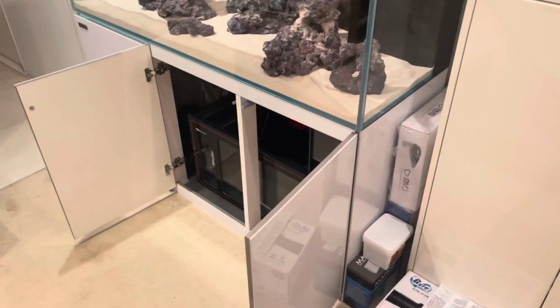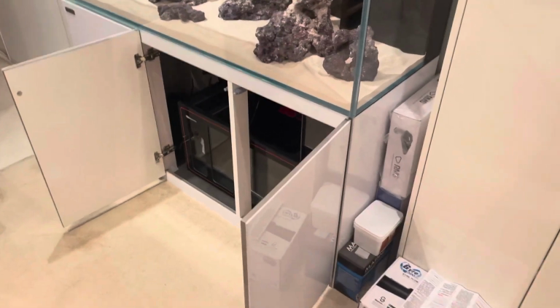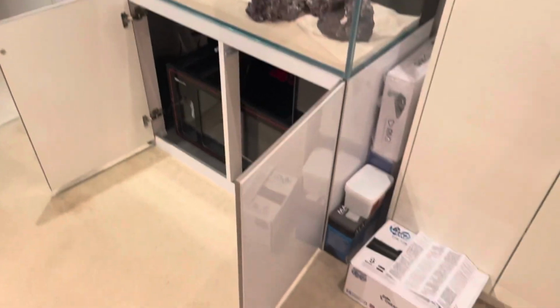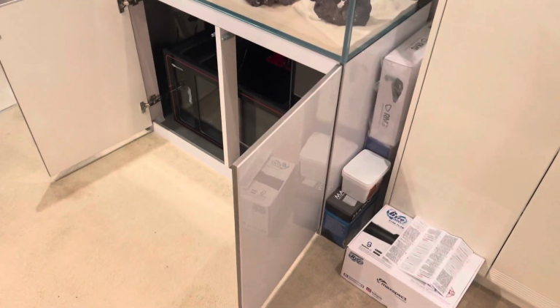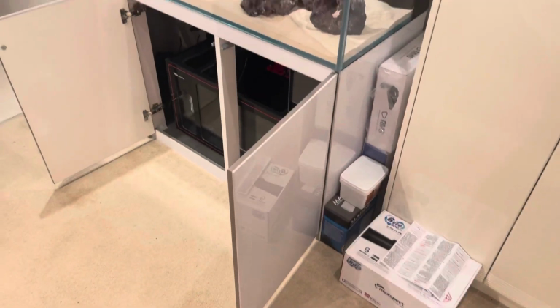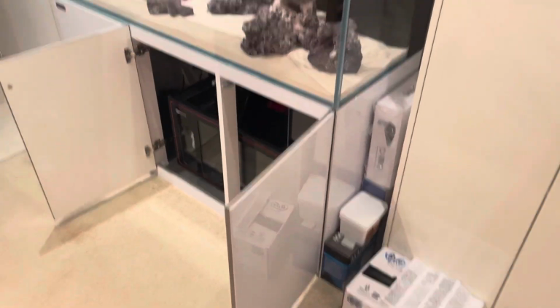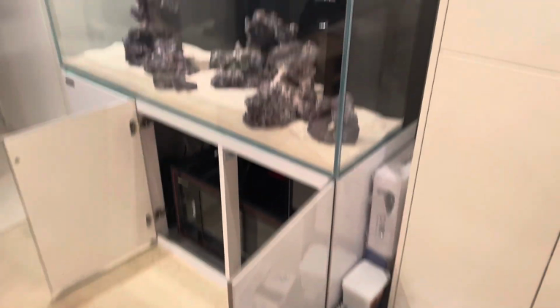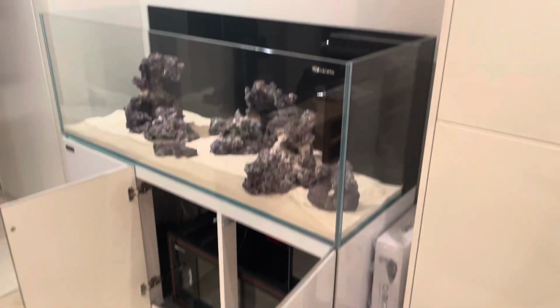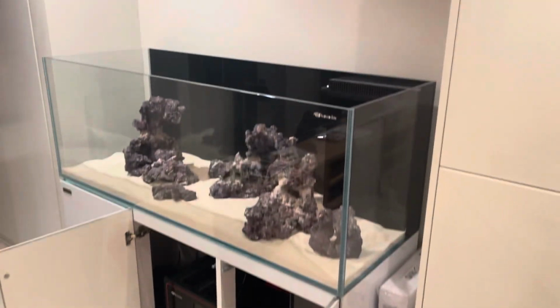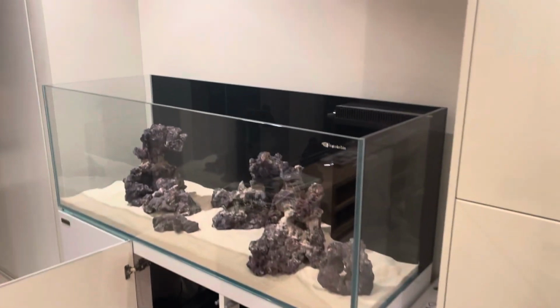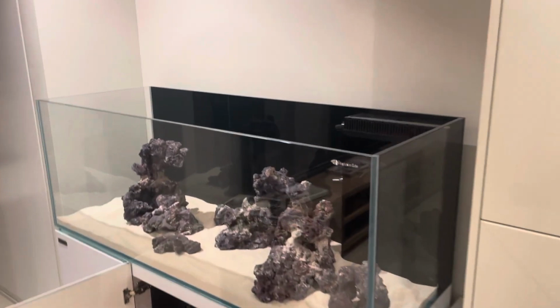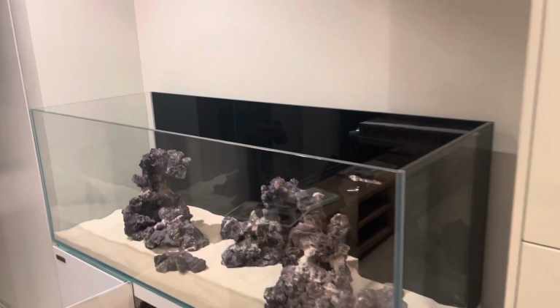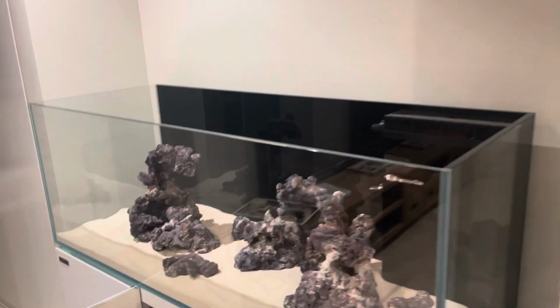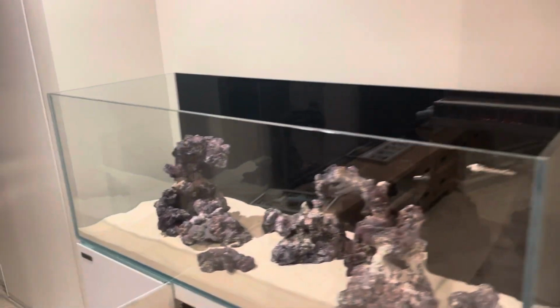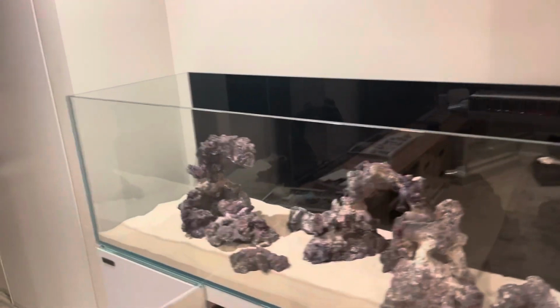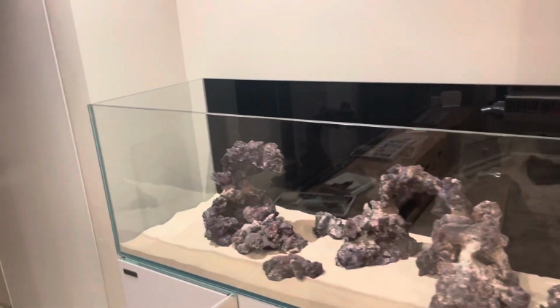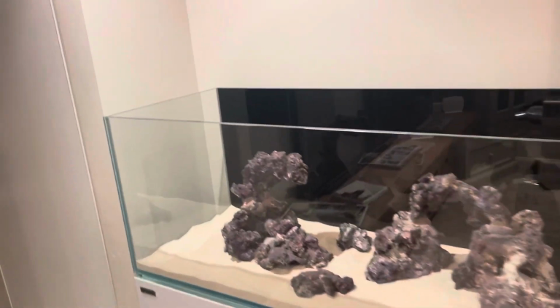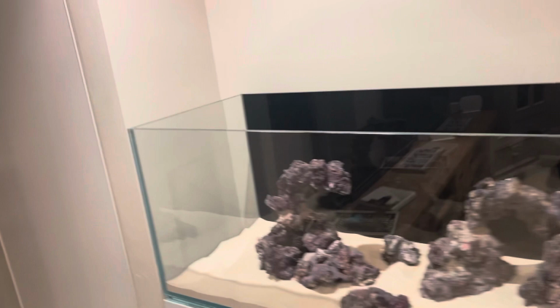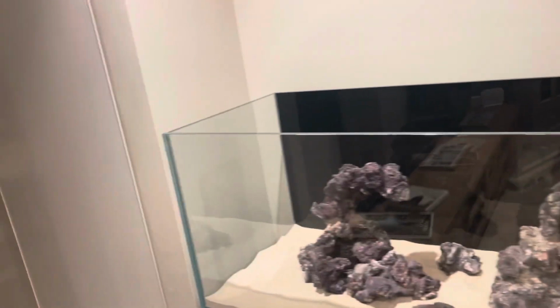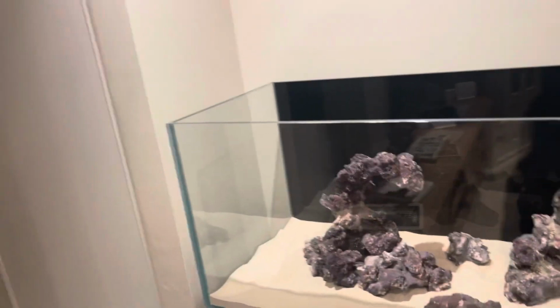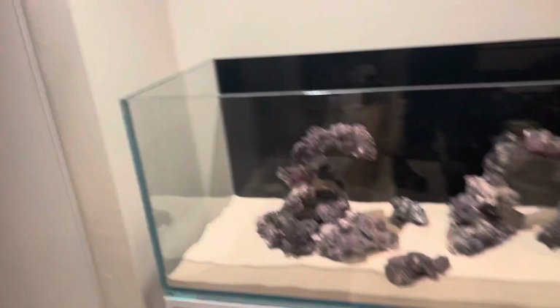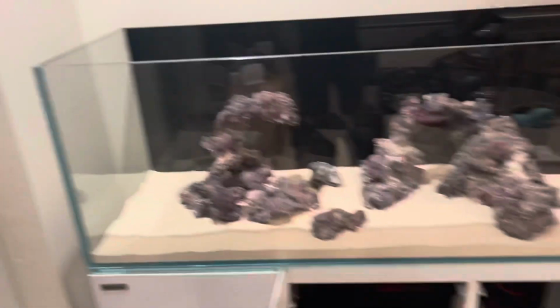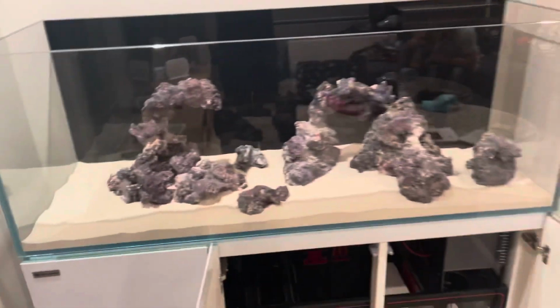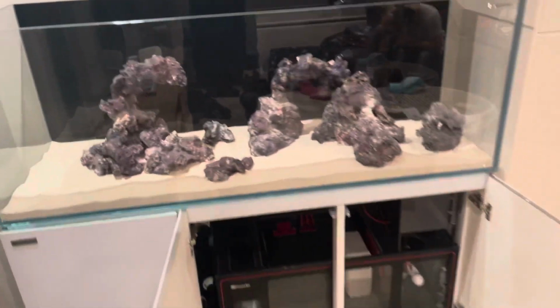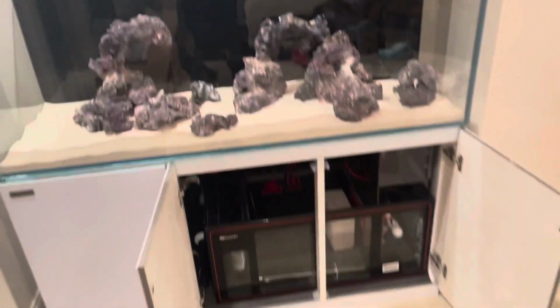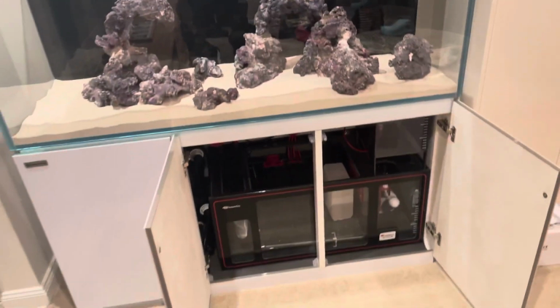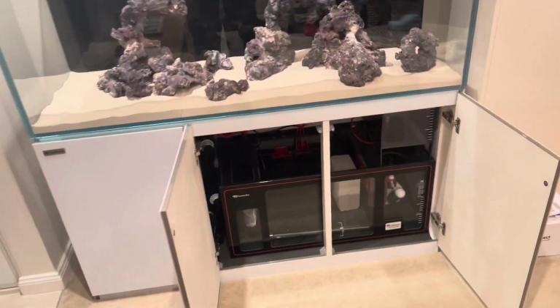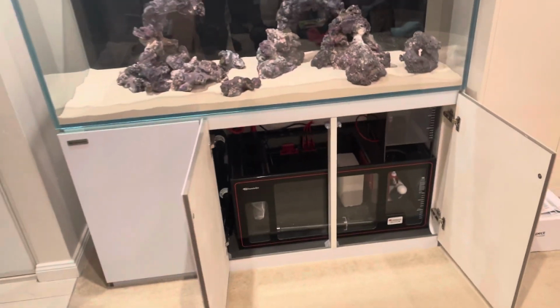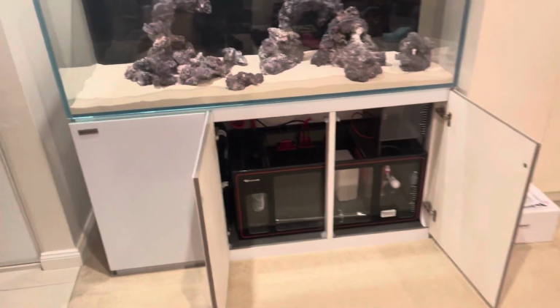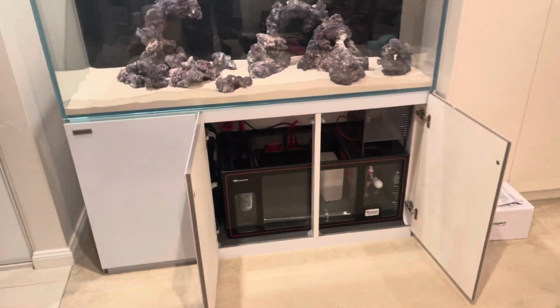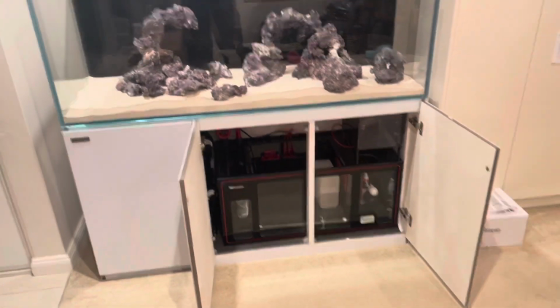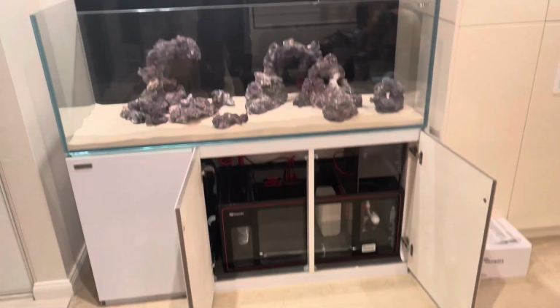Put your opinion — tell us, have you washed your sand before? Did you wish you did? Did you not wash it, and was it fine? Put a little comment on the bottom of this video.